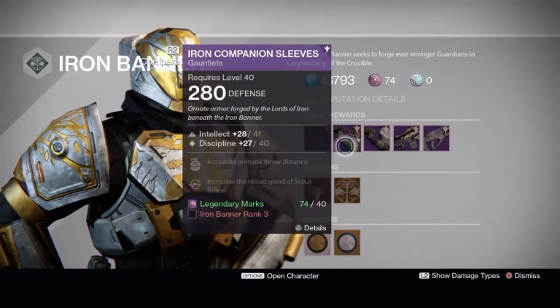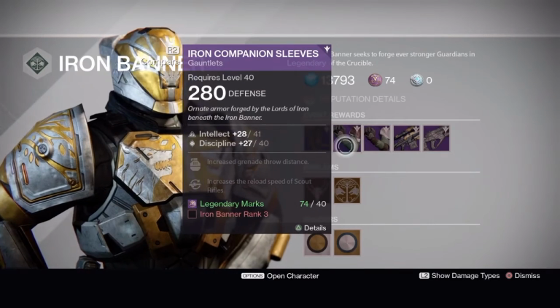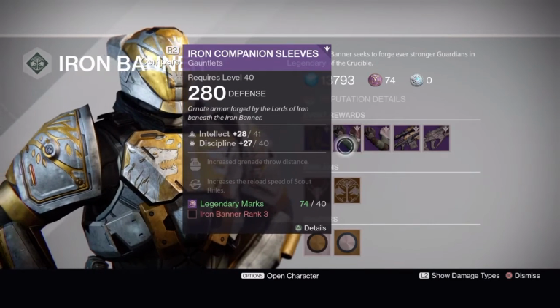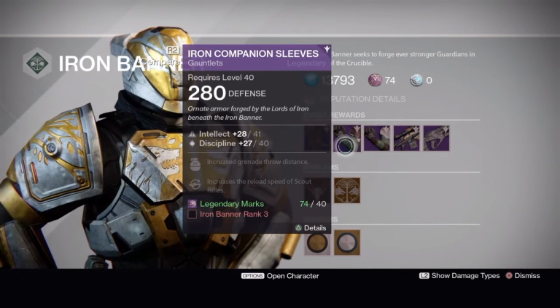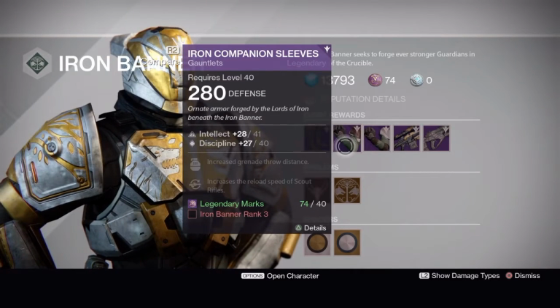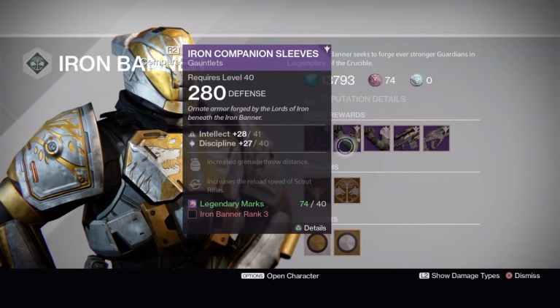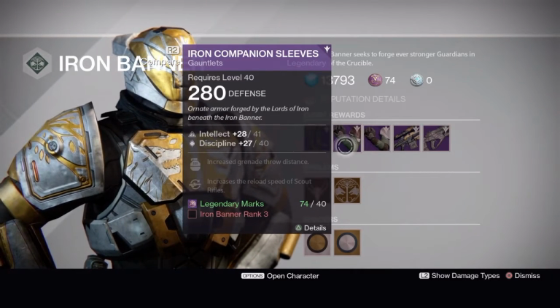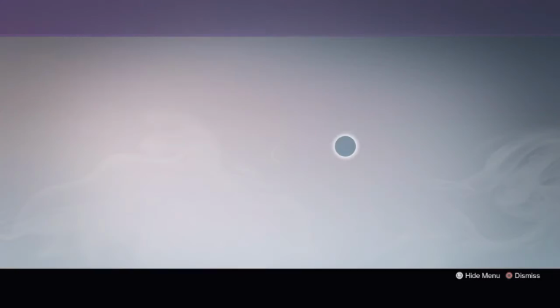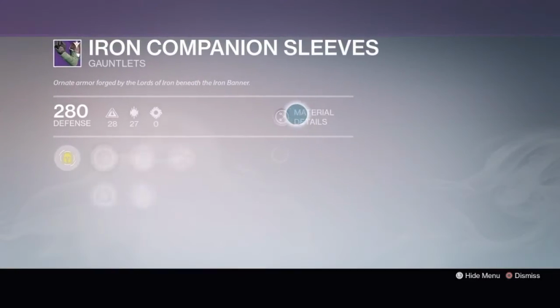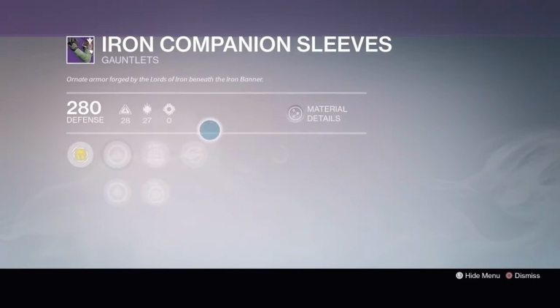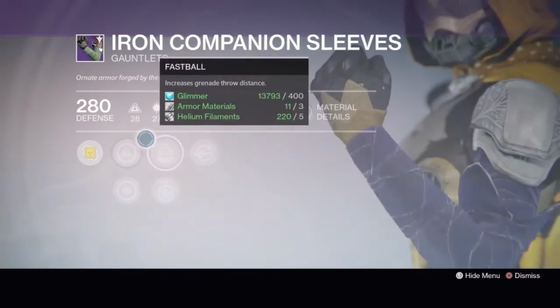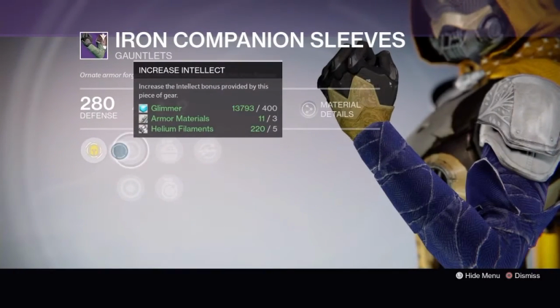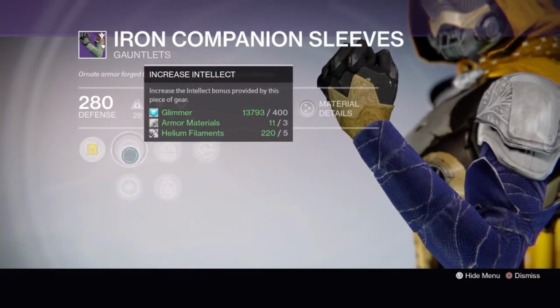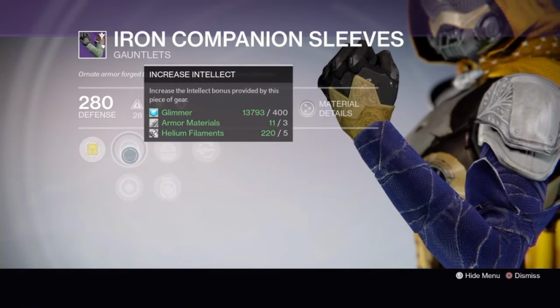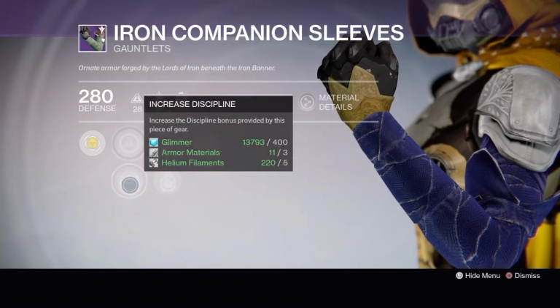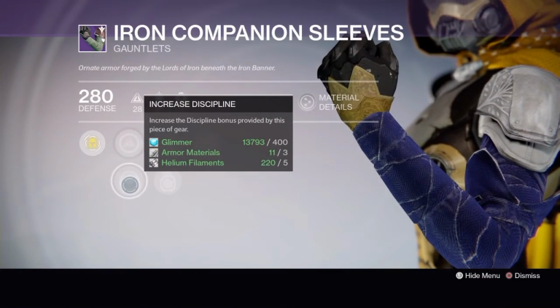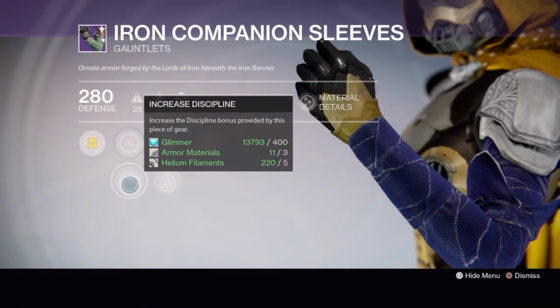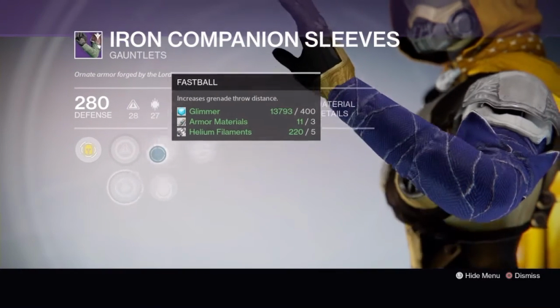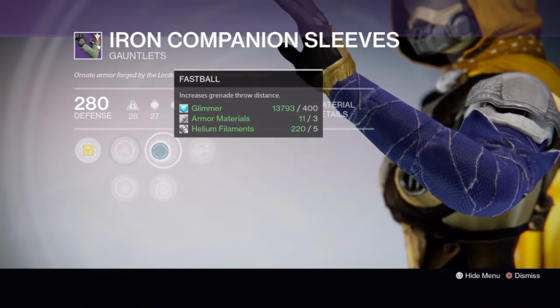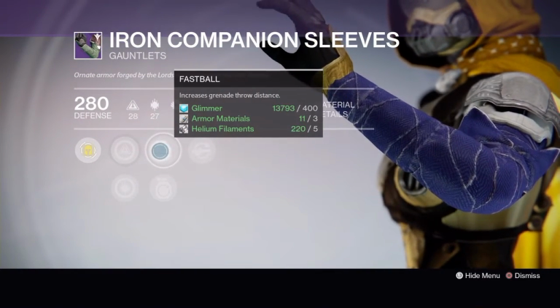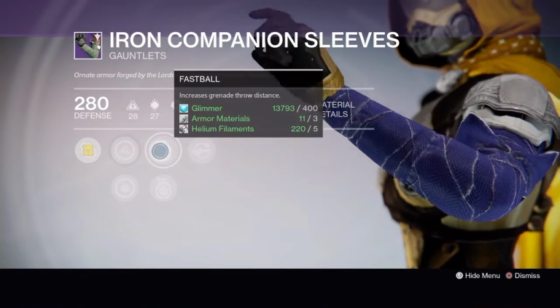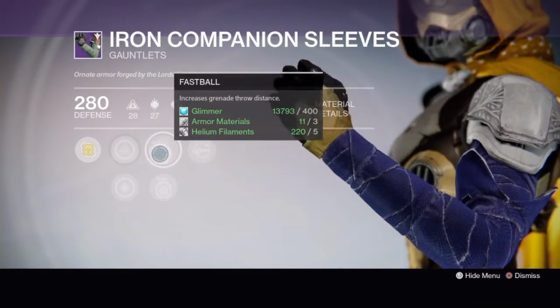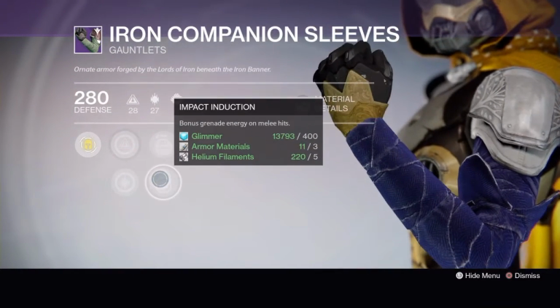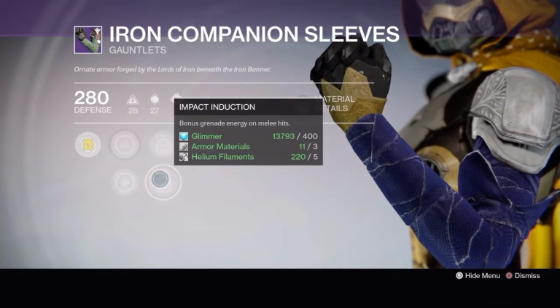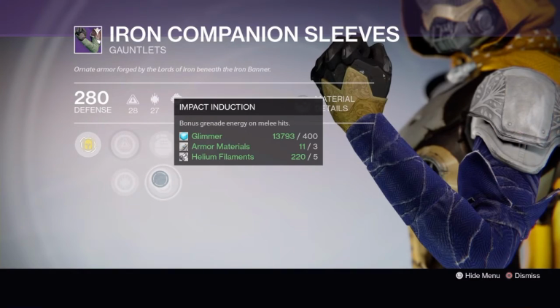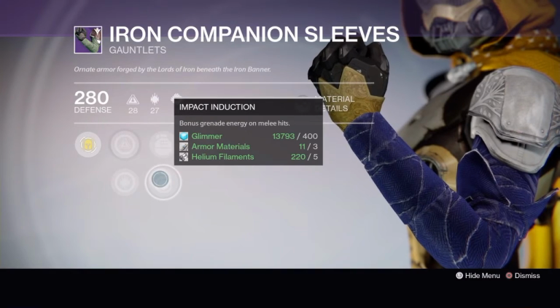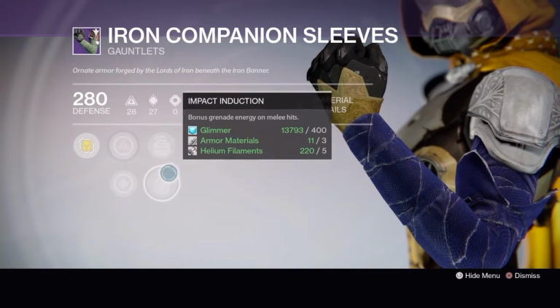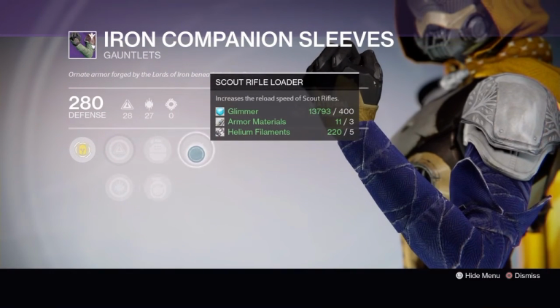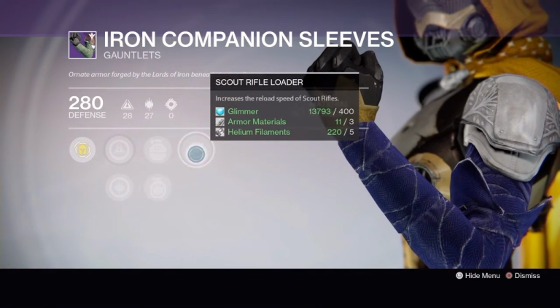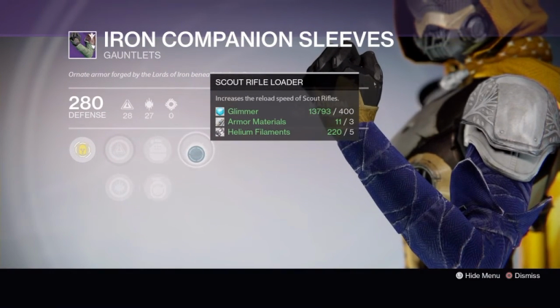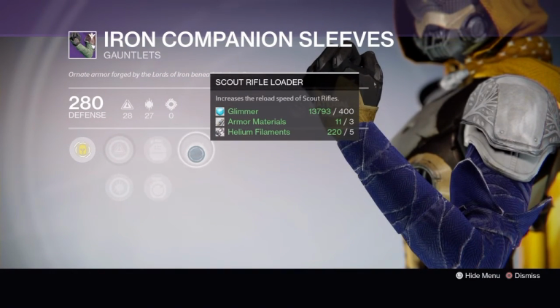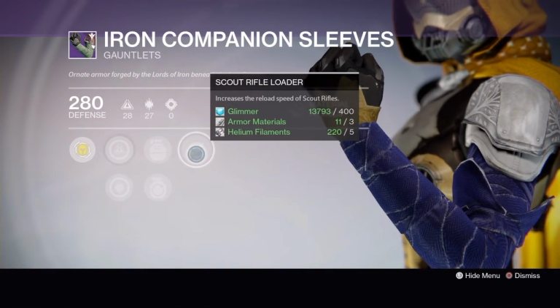Also at rank three you unlock the Iron Companion Sleeves. They come with increased intellect or increased discipline, fastball, impact induction, and scout rifle loader.